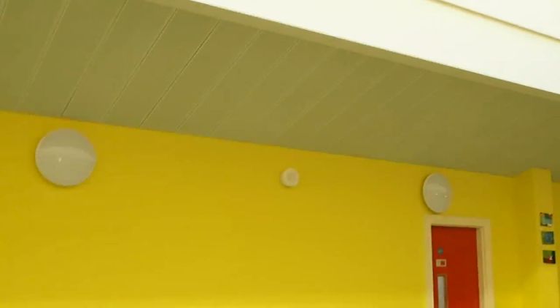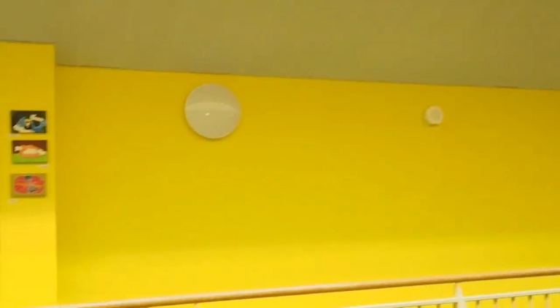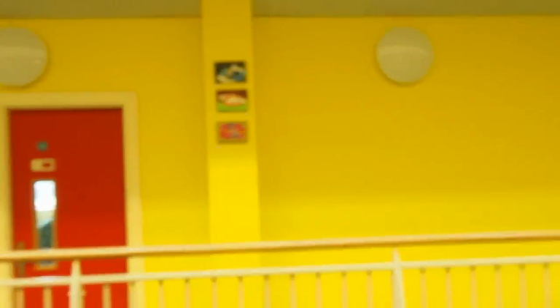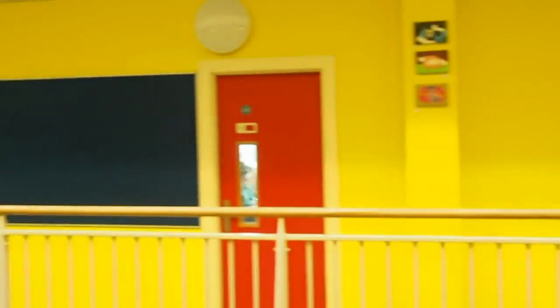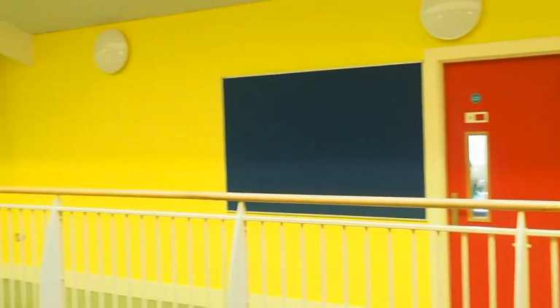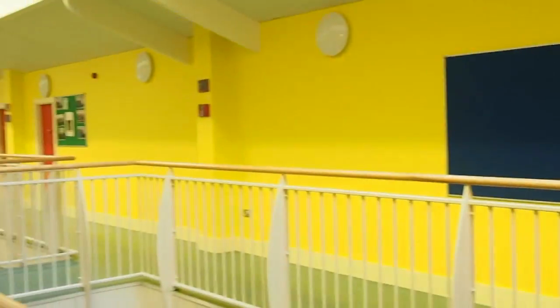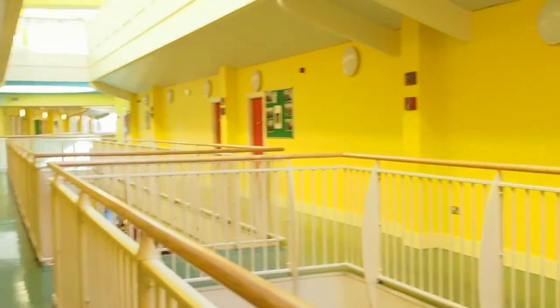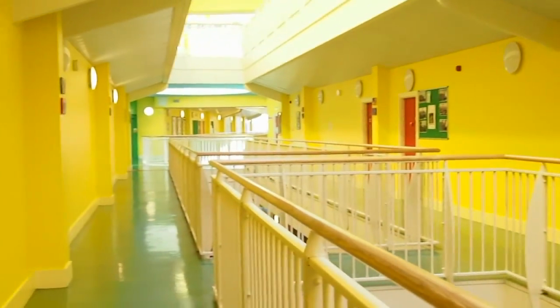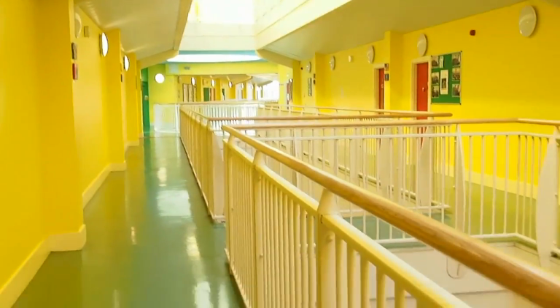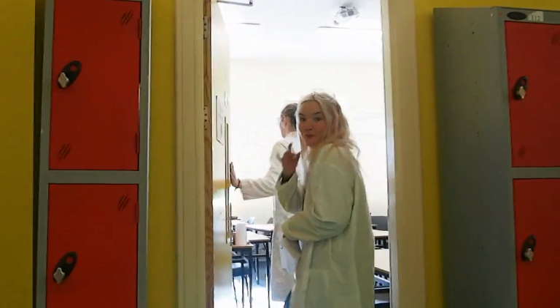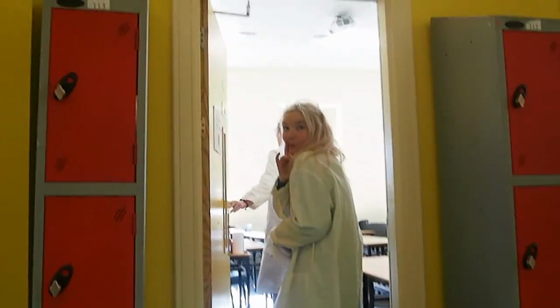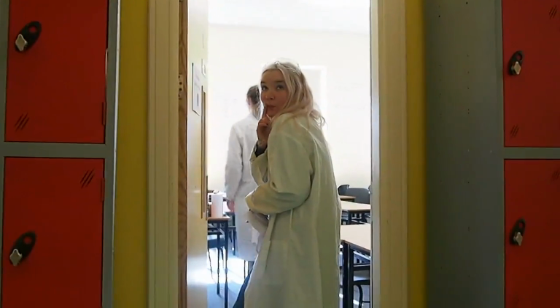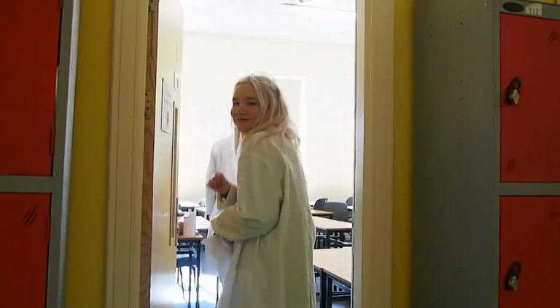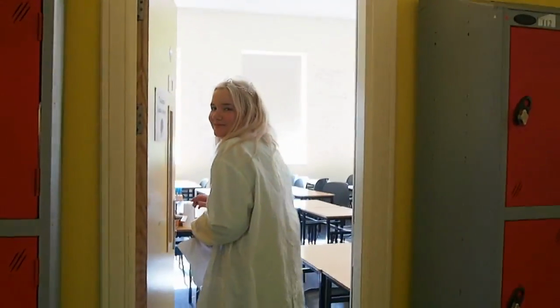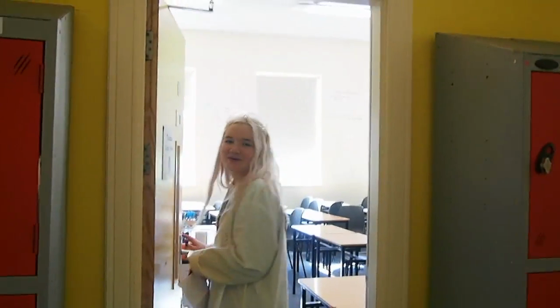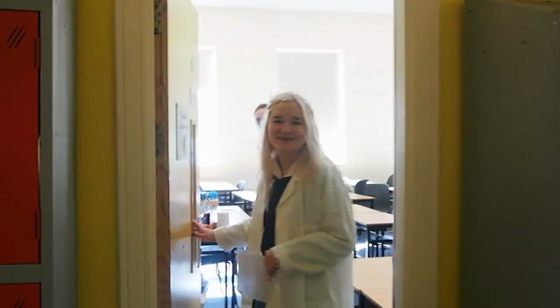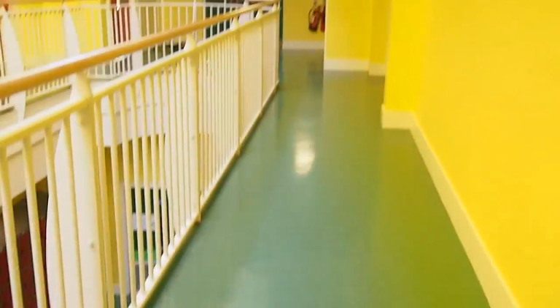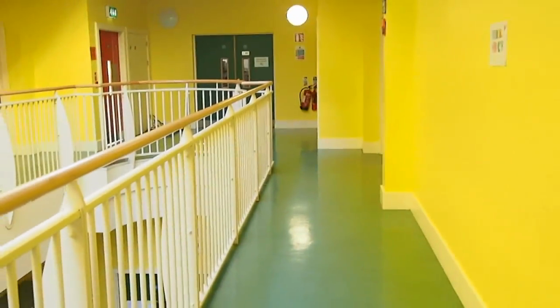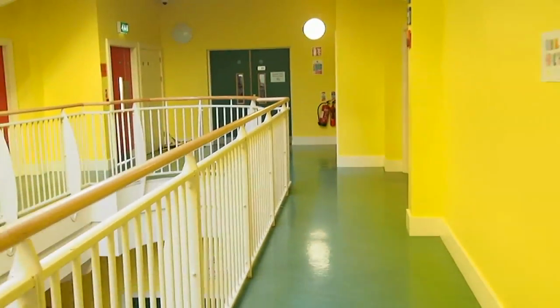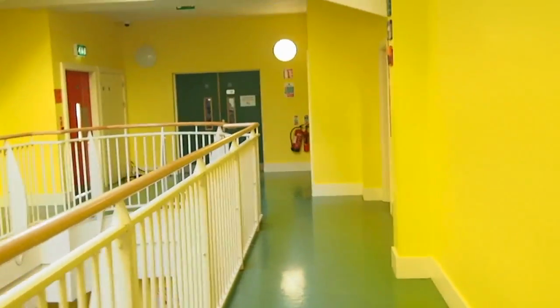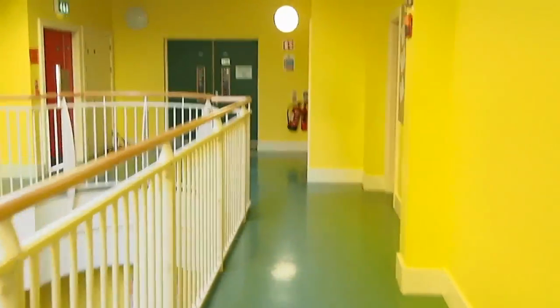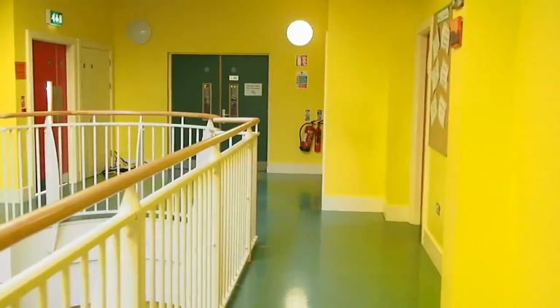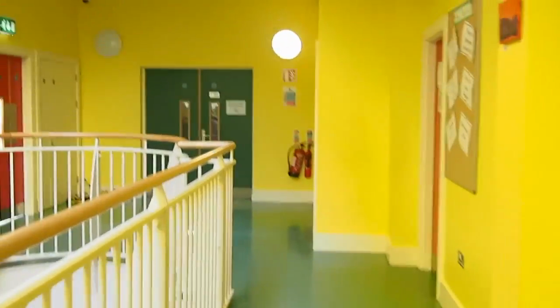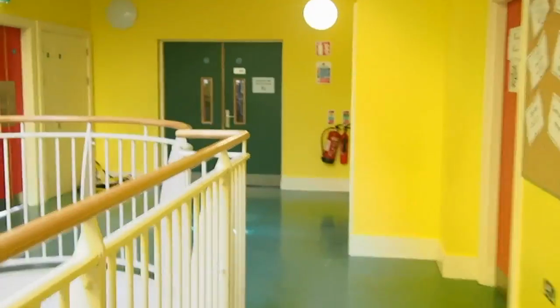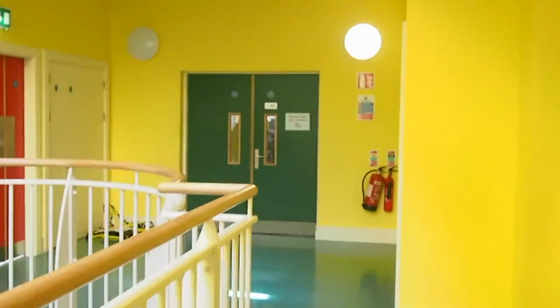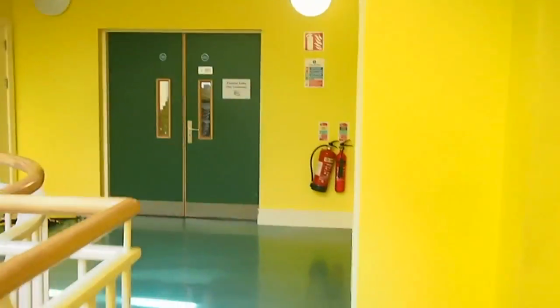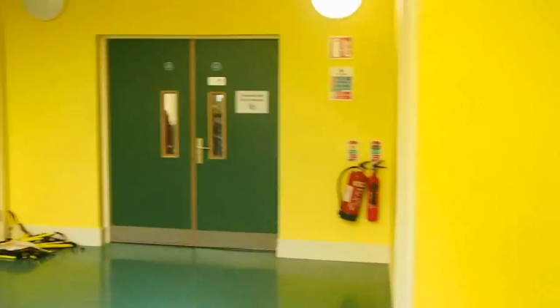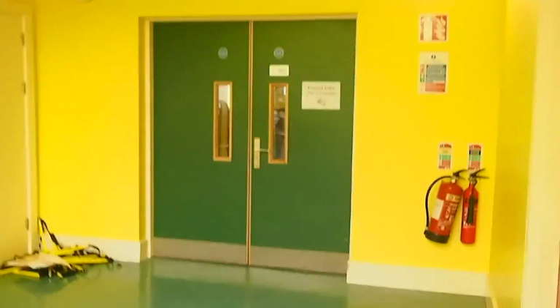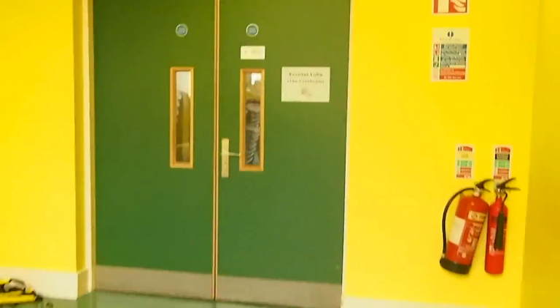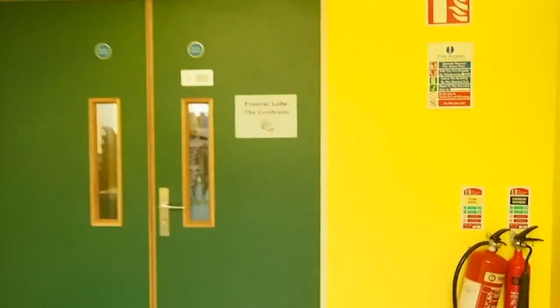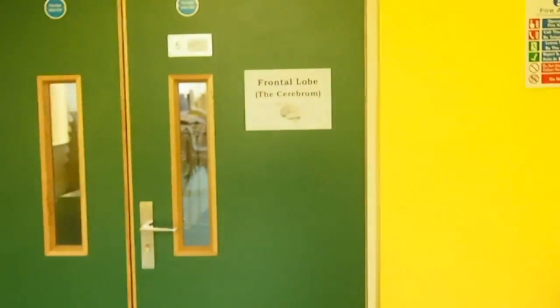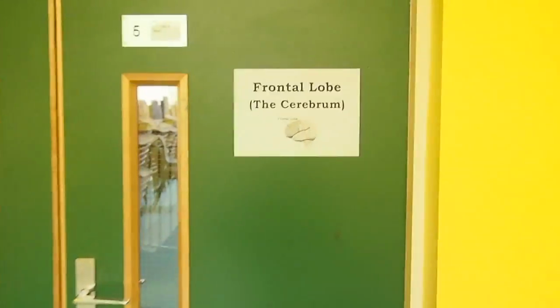Welcome to the Tour of the Brain. Today we're having two of our best scientists show us around. Every room has a function, a part to play, and this first room is very important.